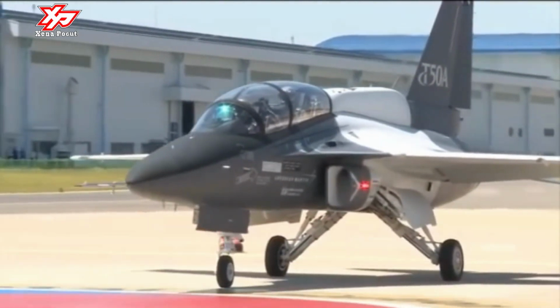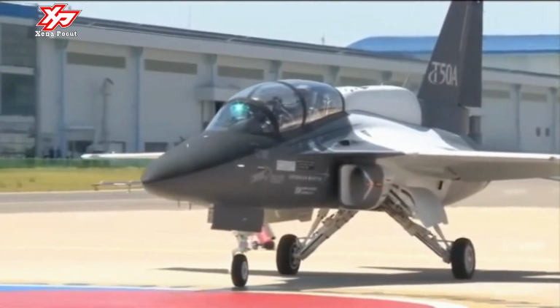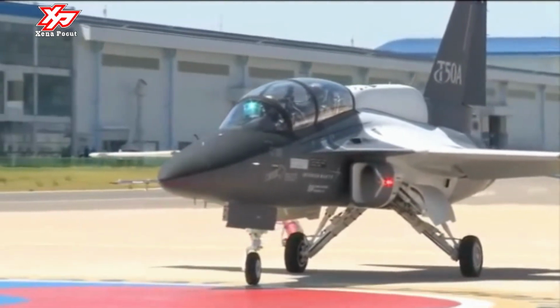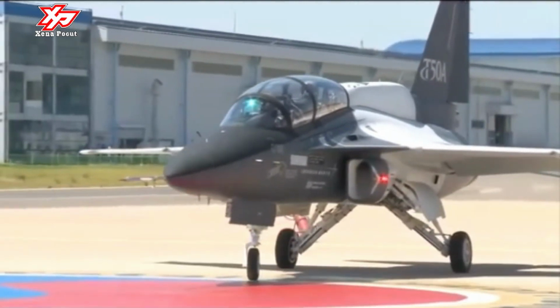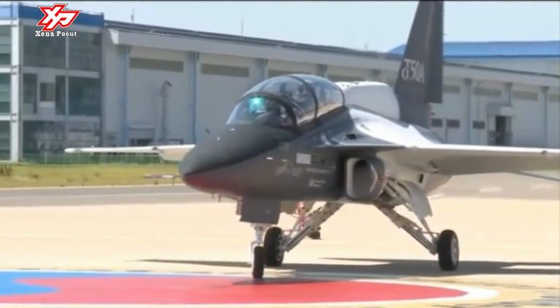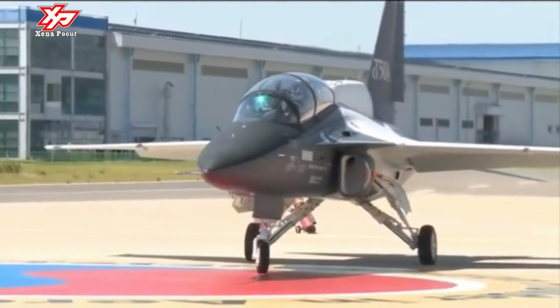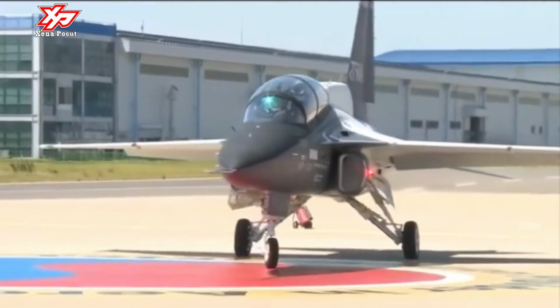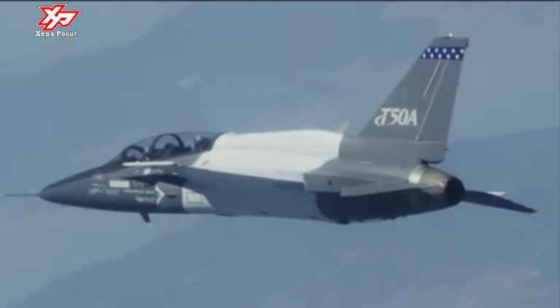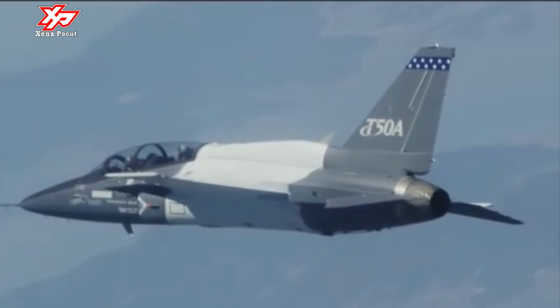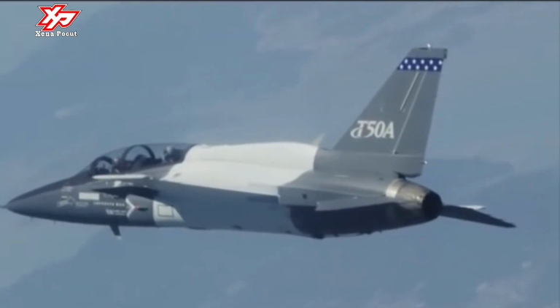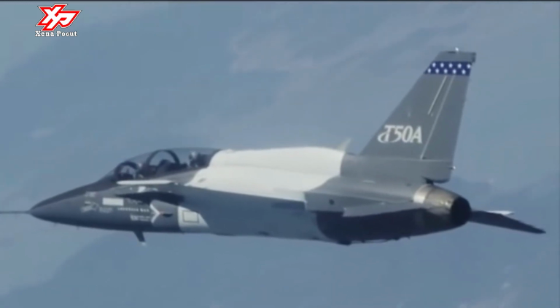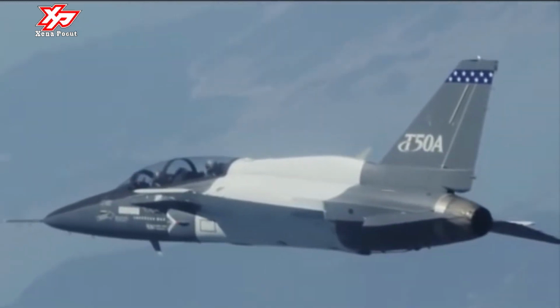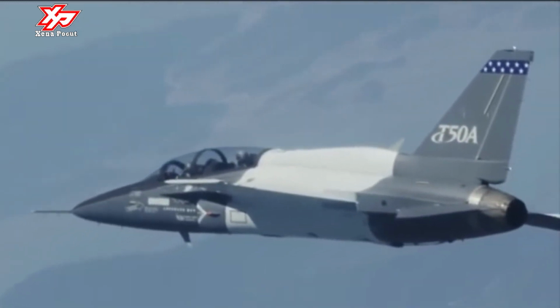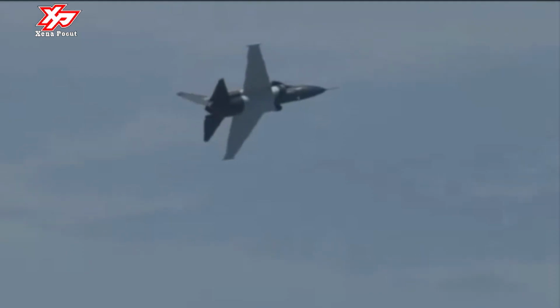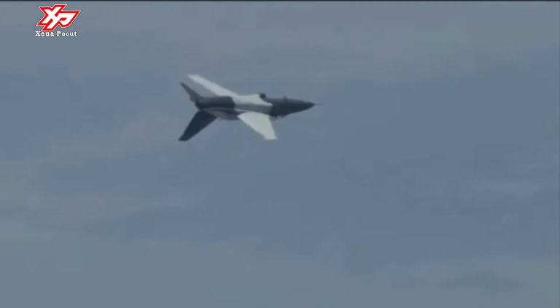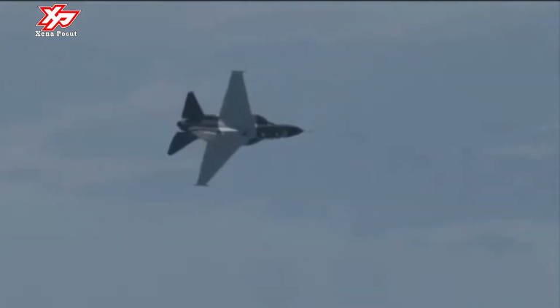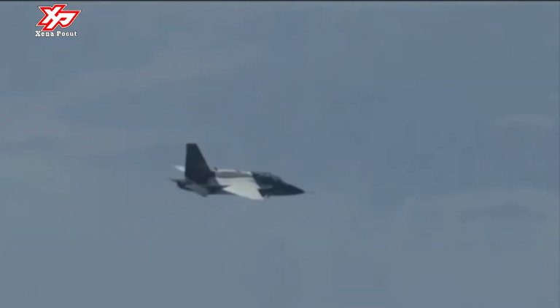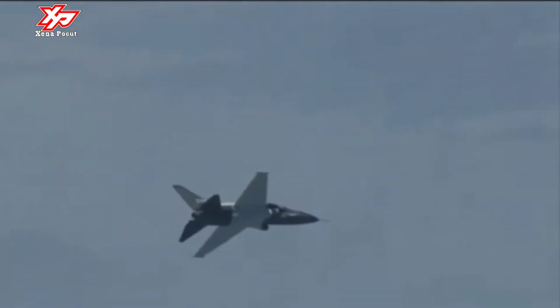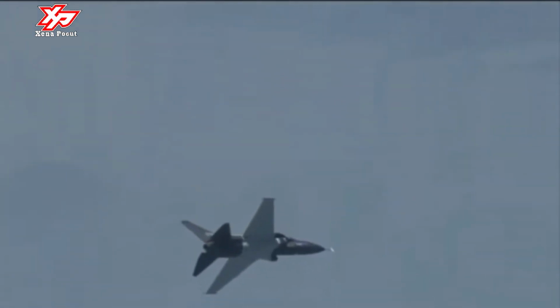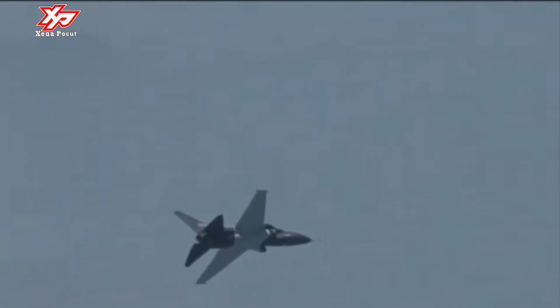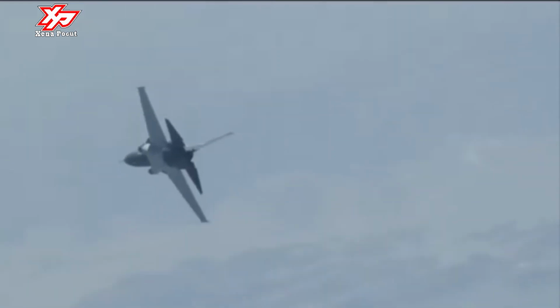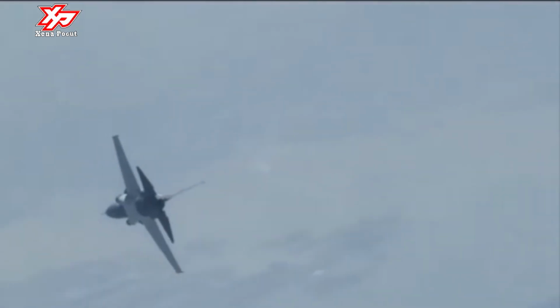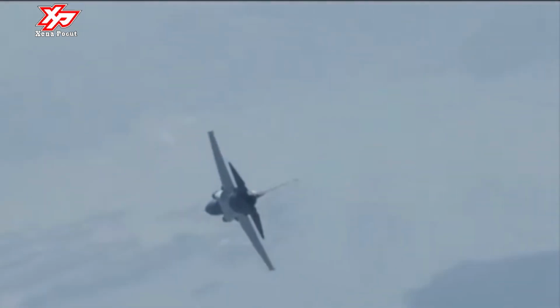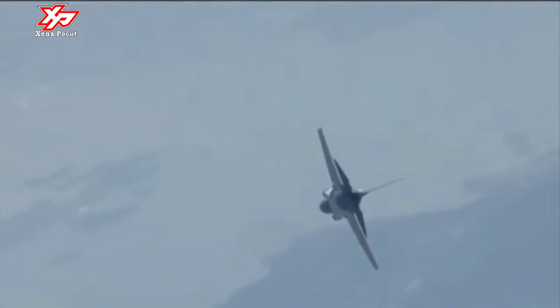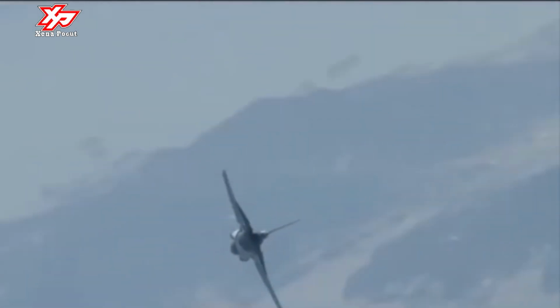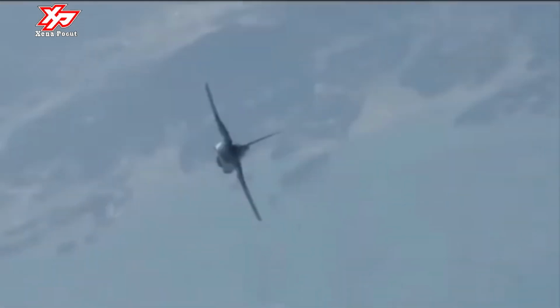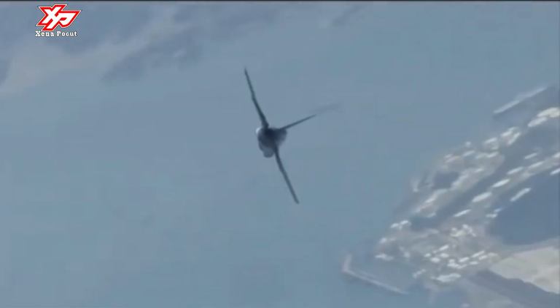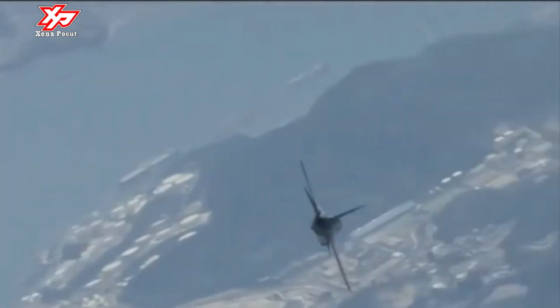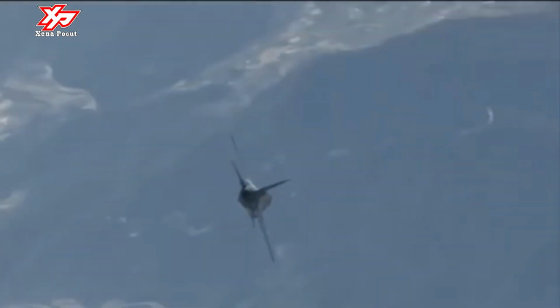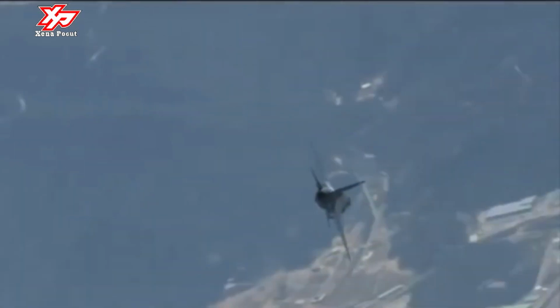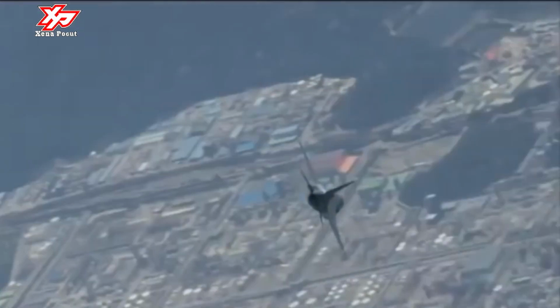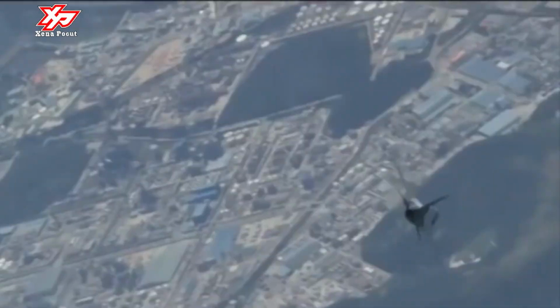The F-50A, the most advanced fighter version of the T-50A, incorporates air-to-air and air-to-ground weapons, along with an avionics suite that contains an electronic warfare suite, a multi-mode radar, and an advanced data link.